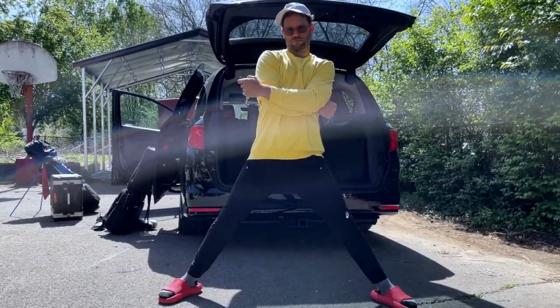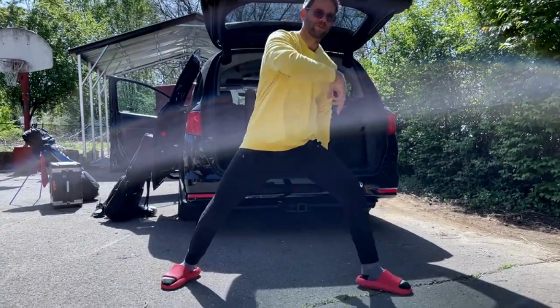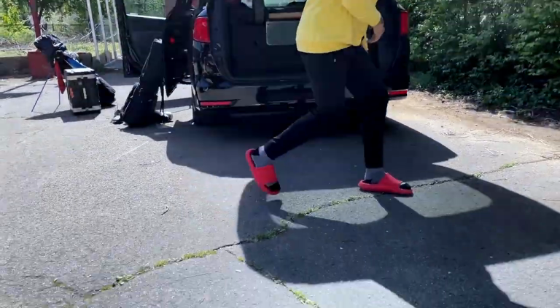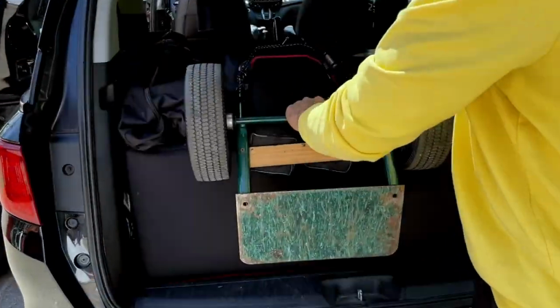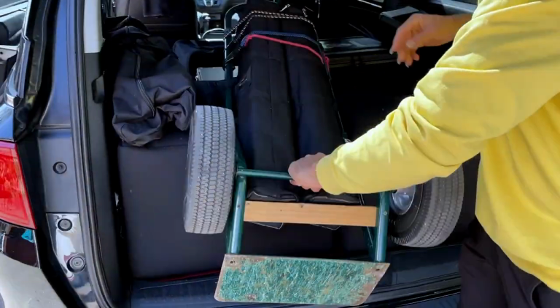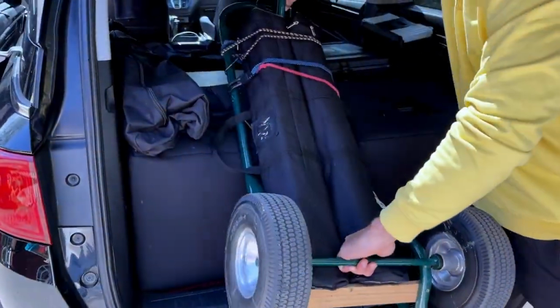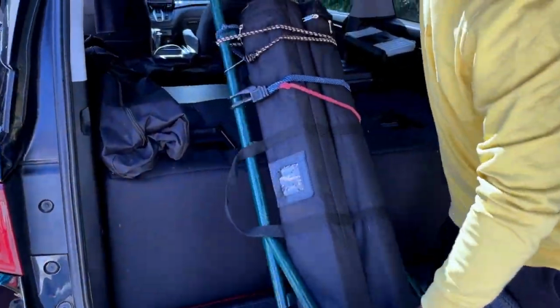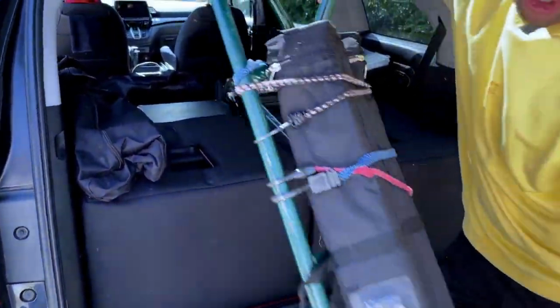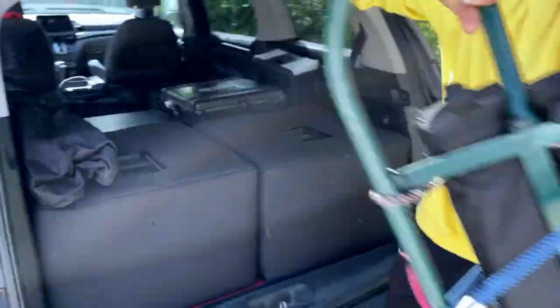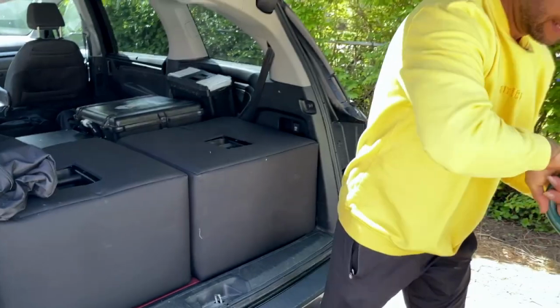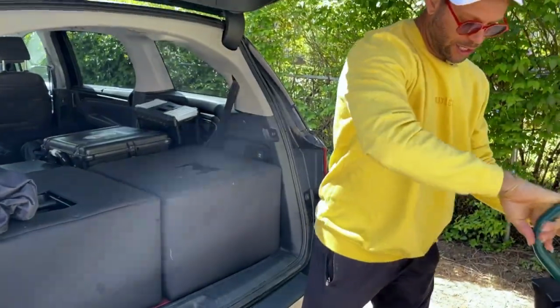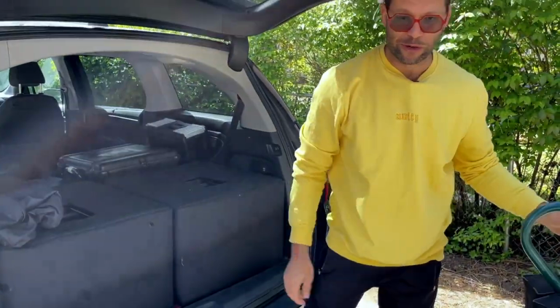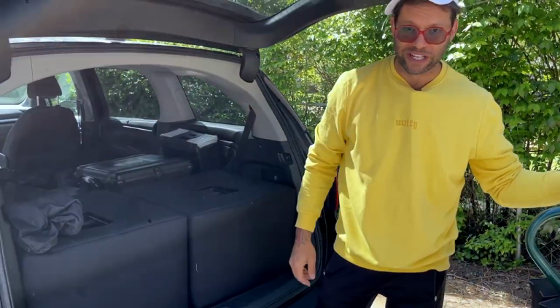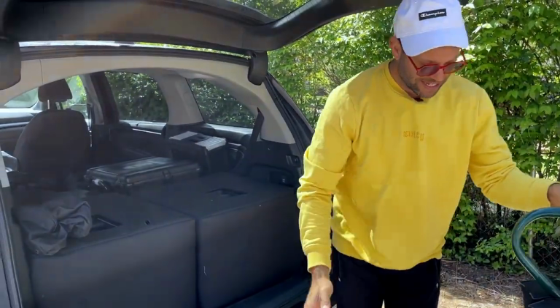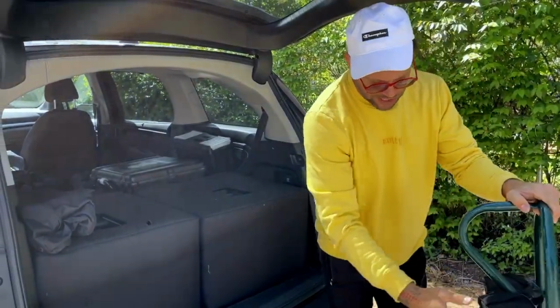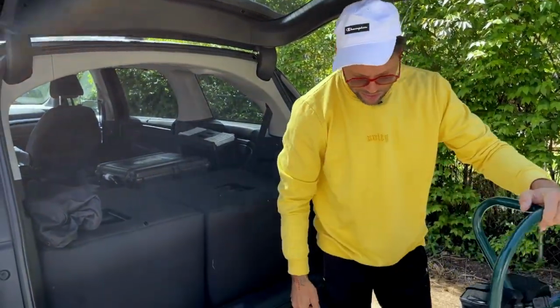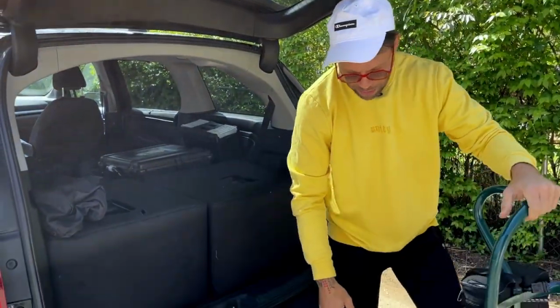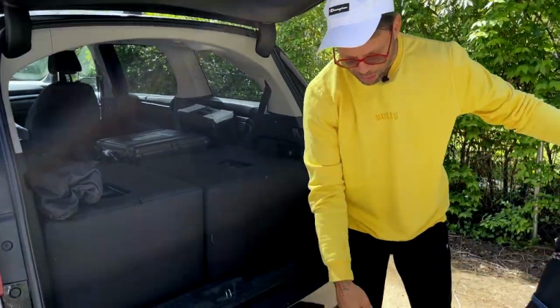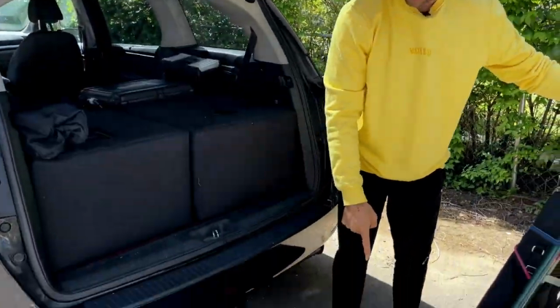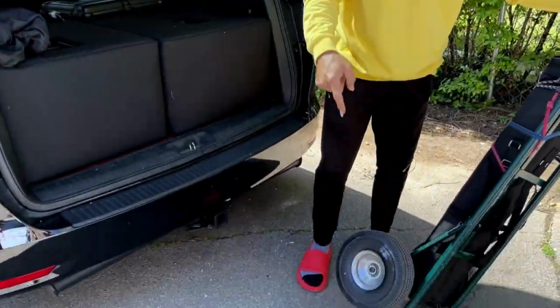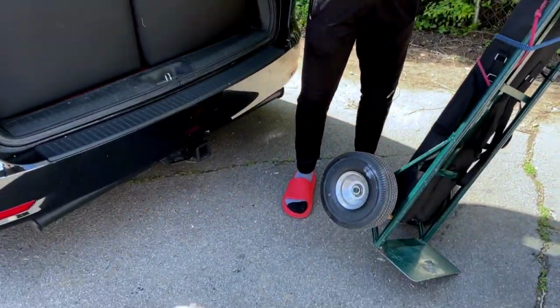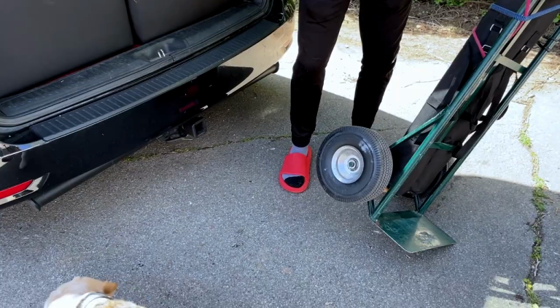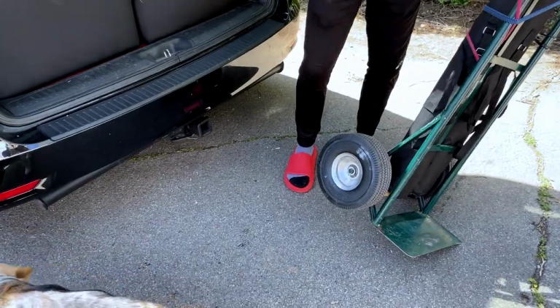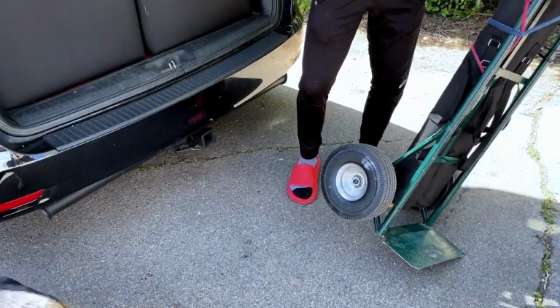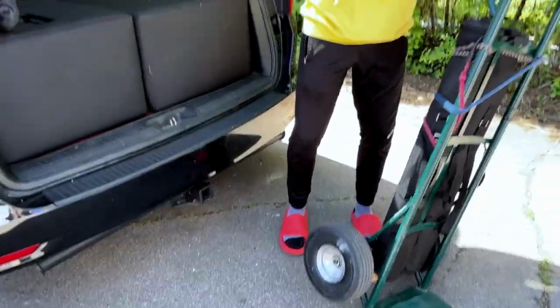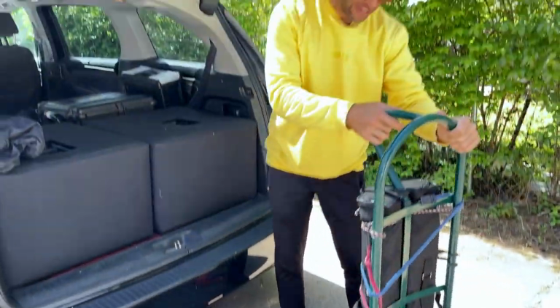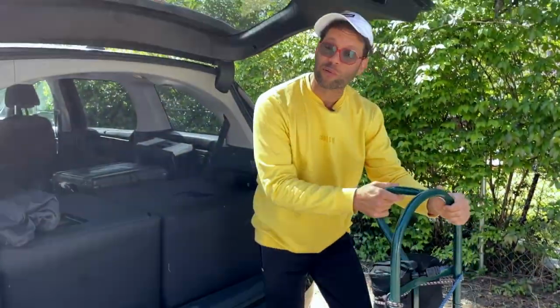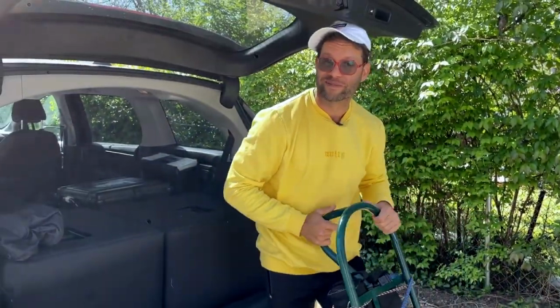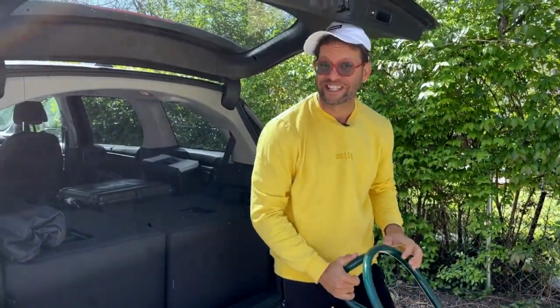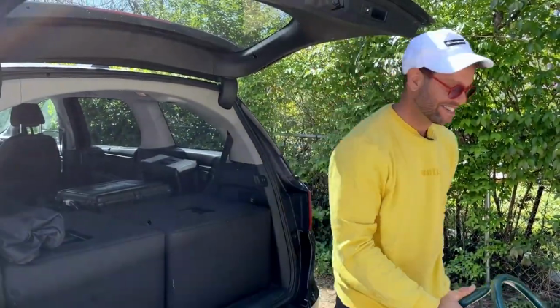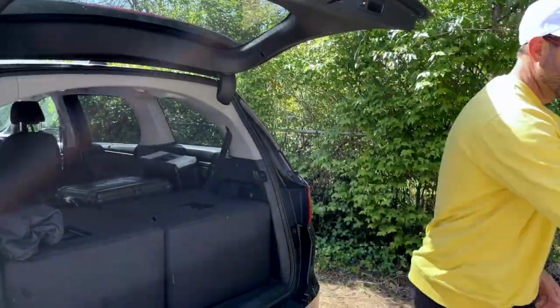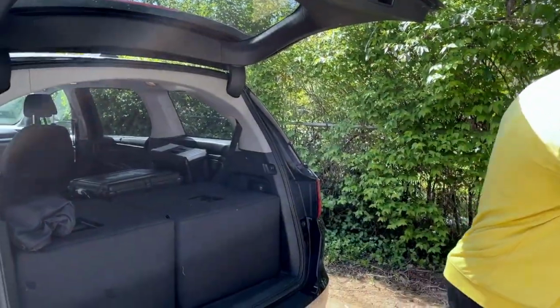Come check this out — worth its weight in gold: a good fridge trolley. I've got my signs on there. These are puncture-proof tires and they are golden — you never have to replace them after years. It's awesome.